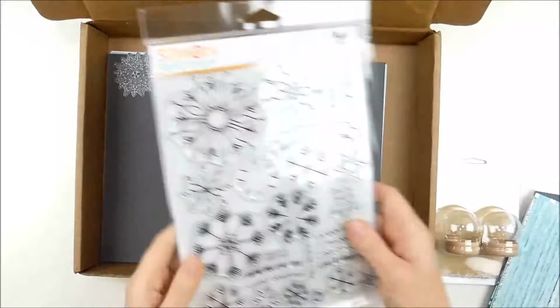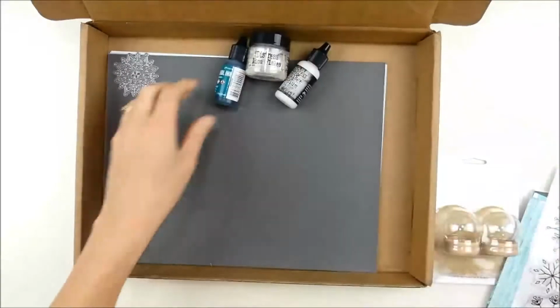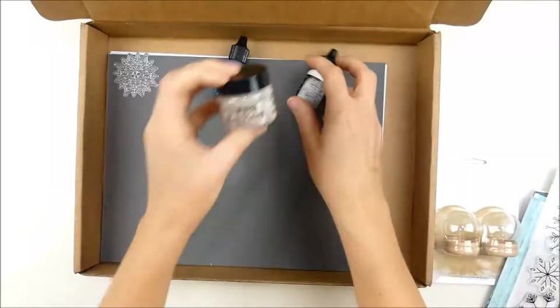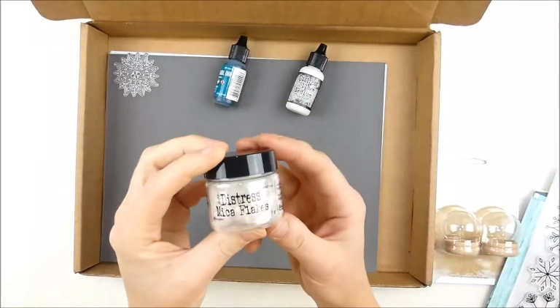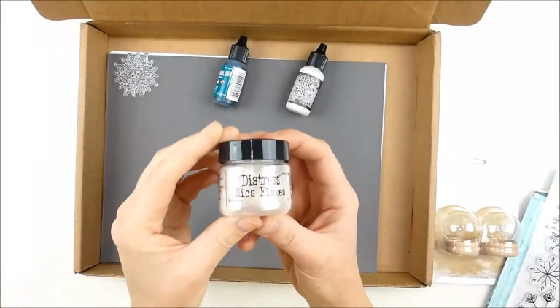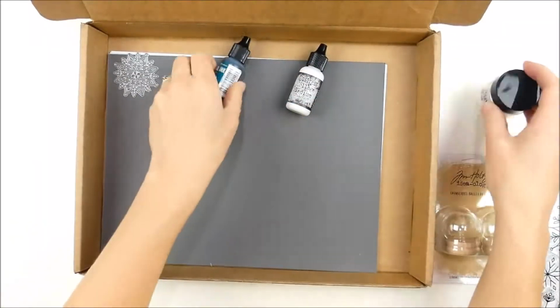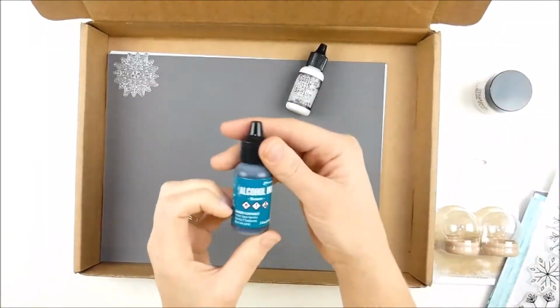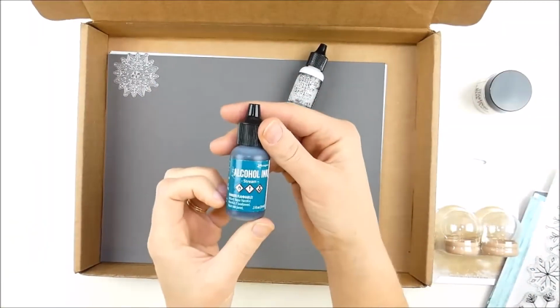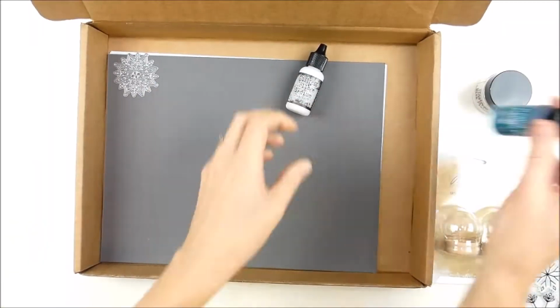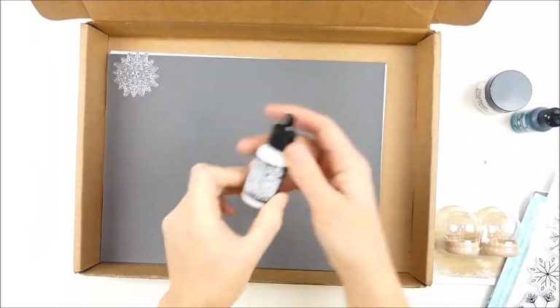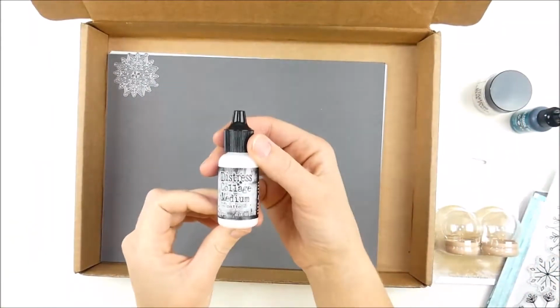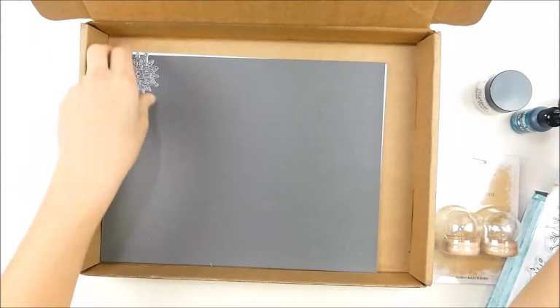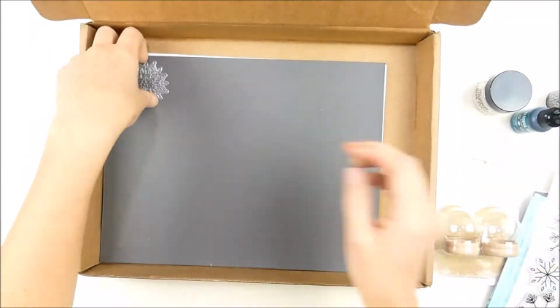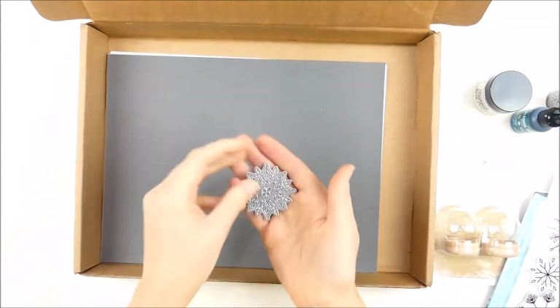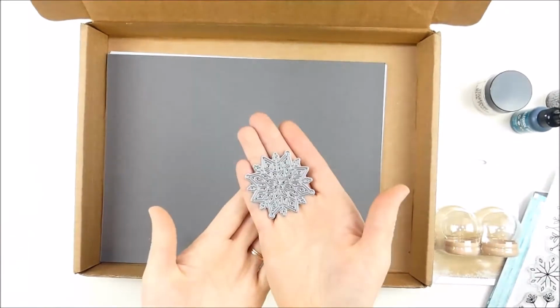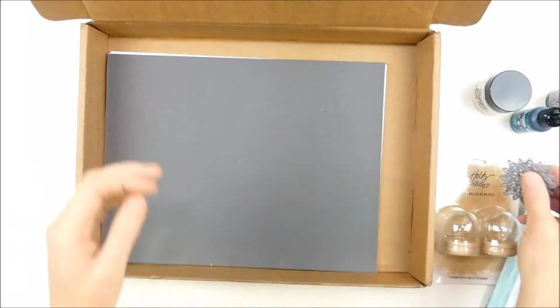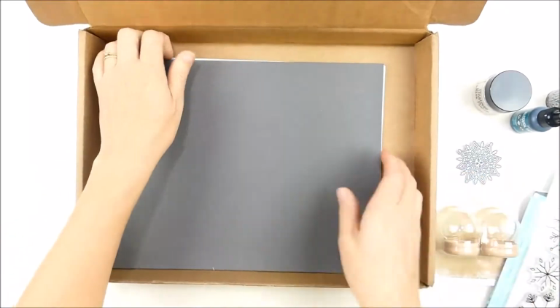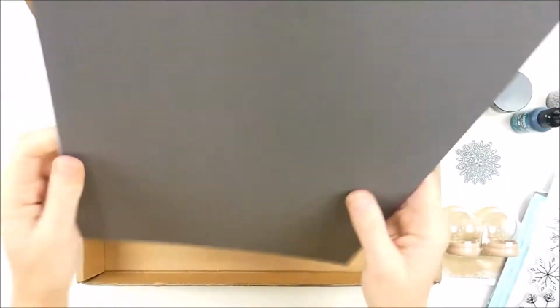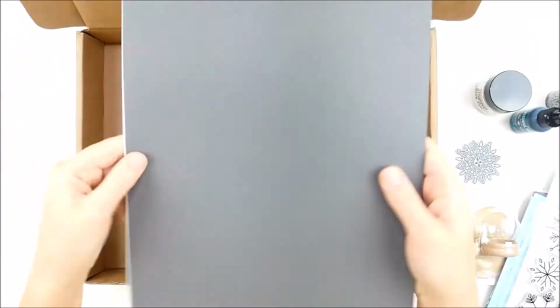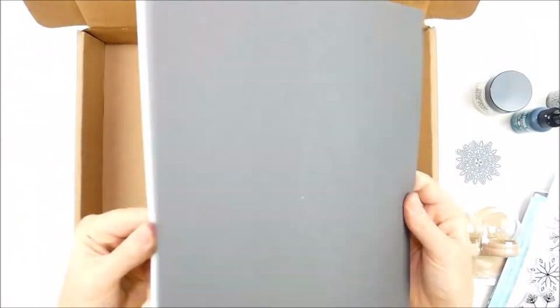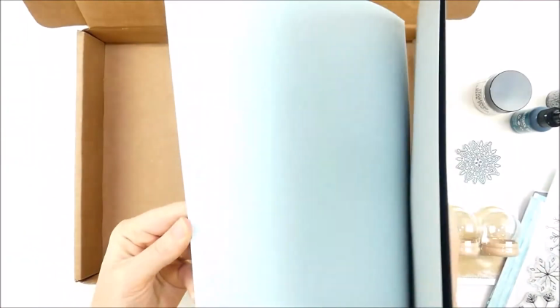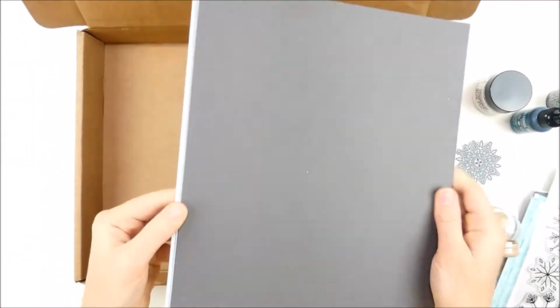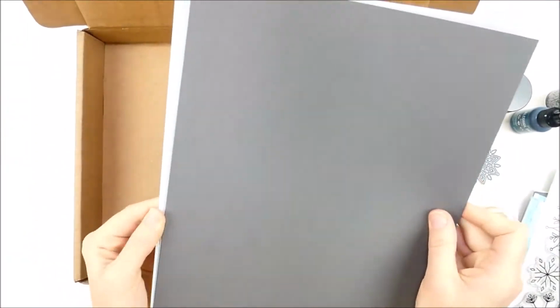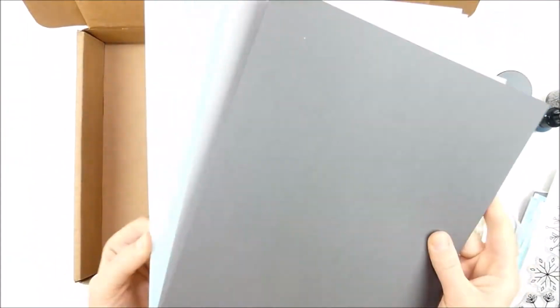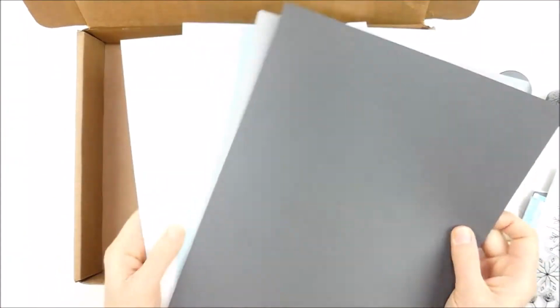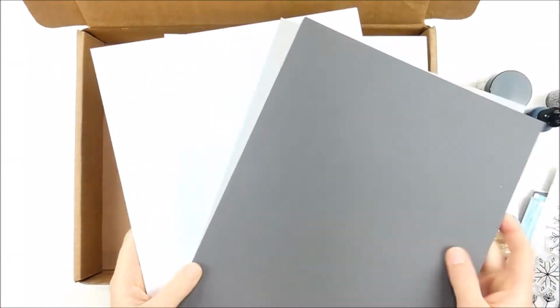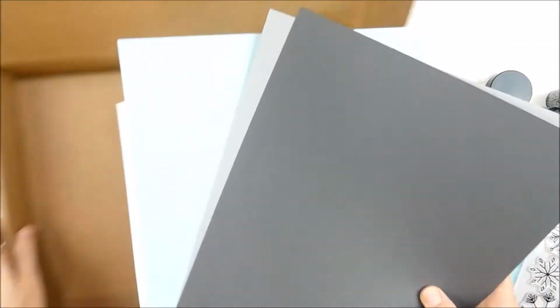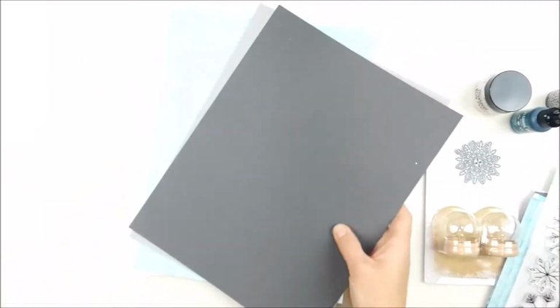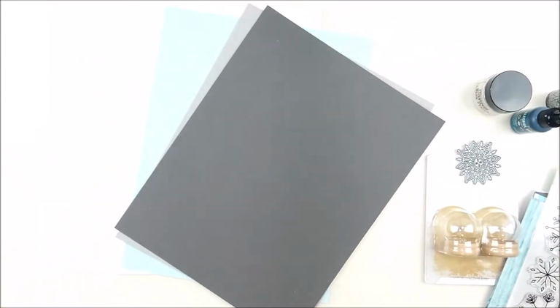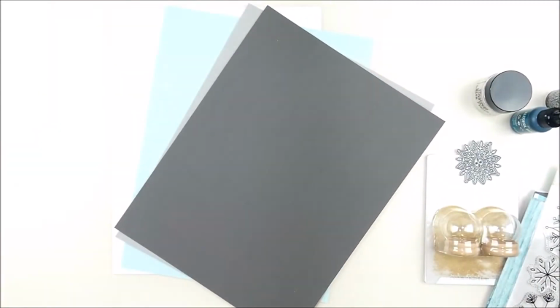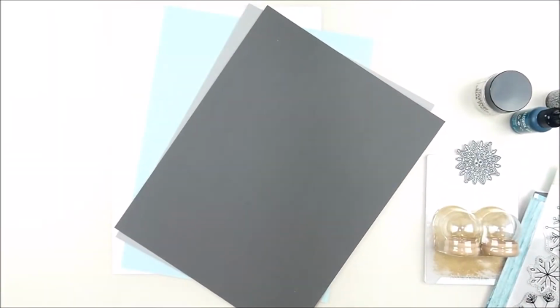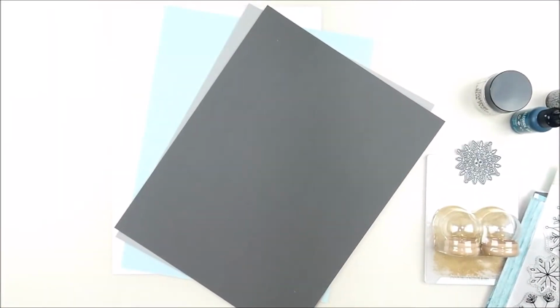I pulled some of the items out a little bit already to look at them, but I just wanted to kind of give you a quick little glance at all the fun things in the kit. You can always check out the Simon Says website for a little more detail, but it's always fun to see them all laid out together.